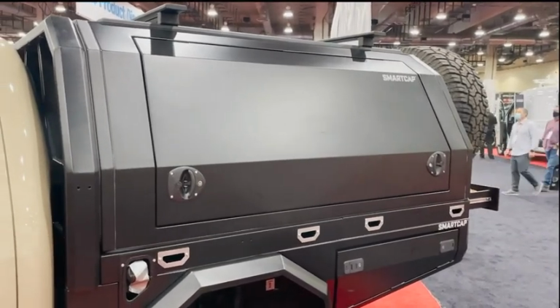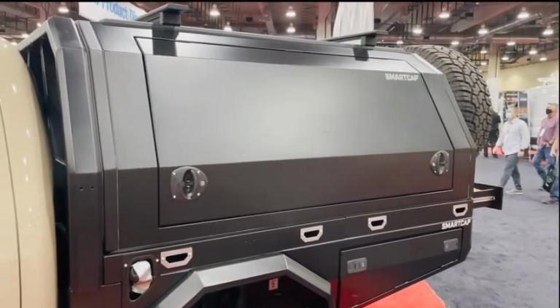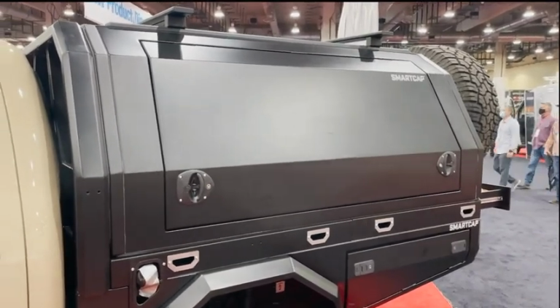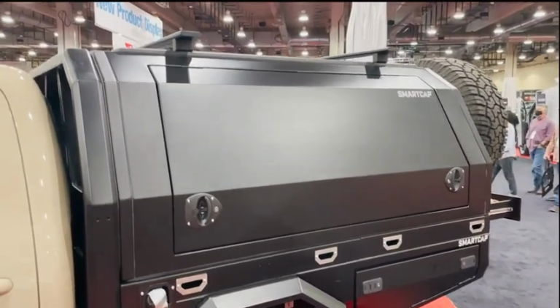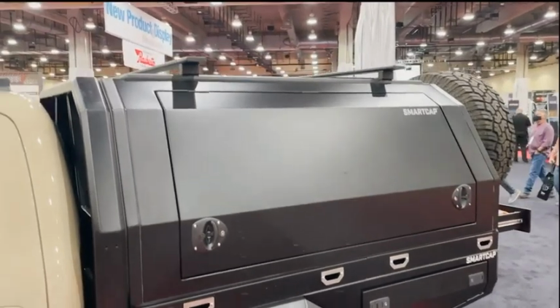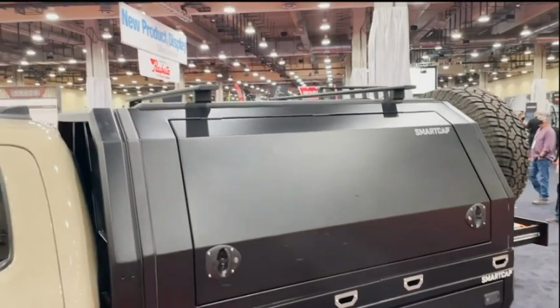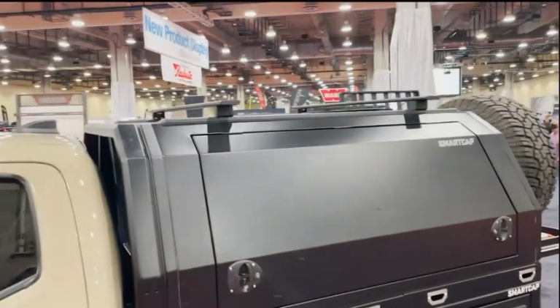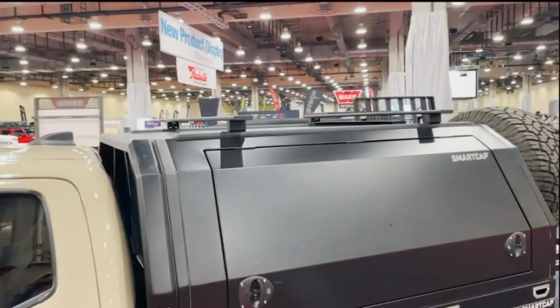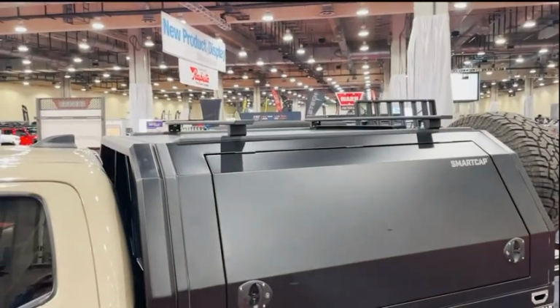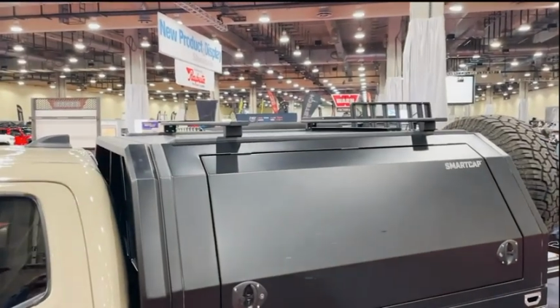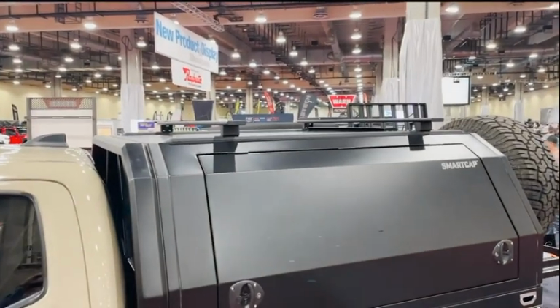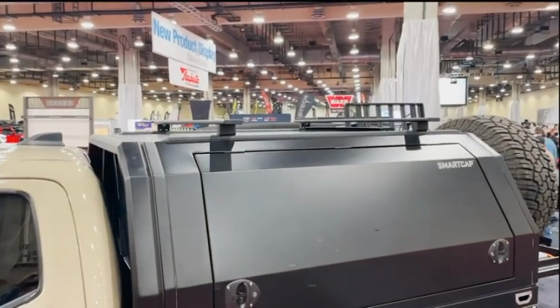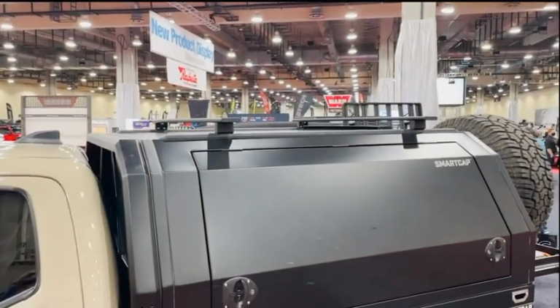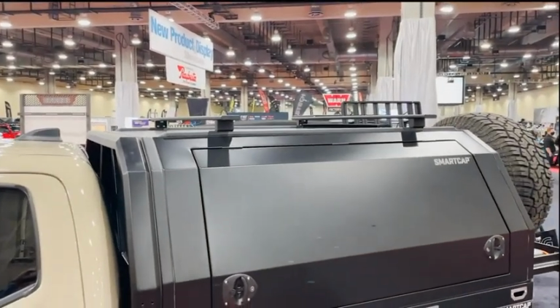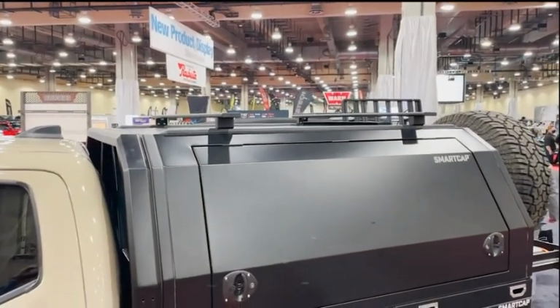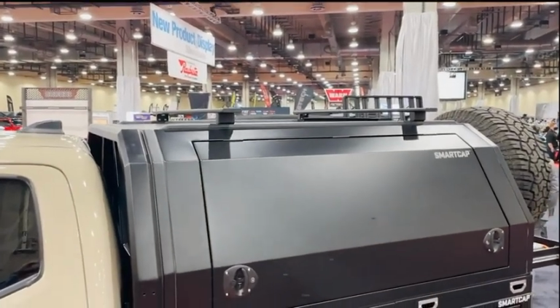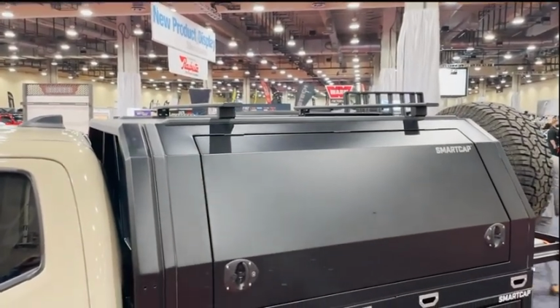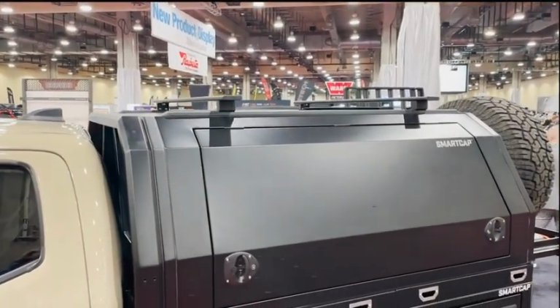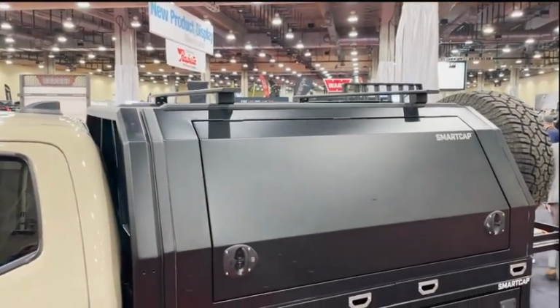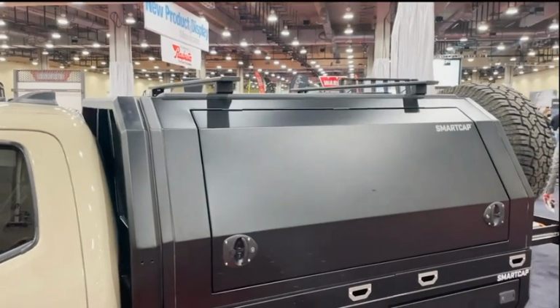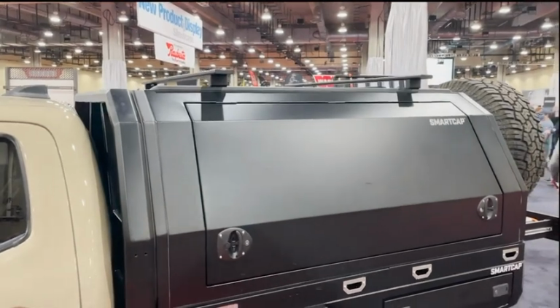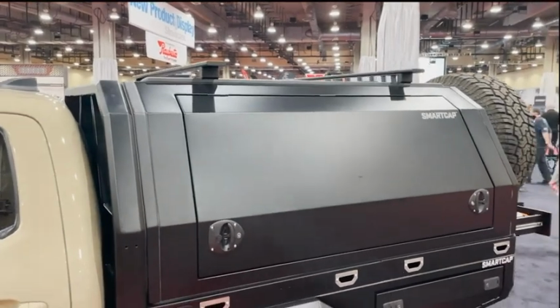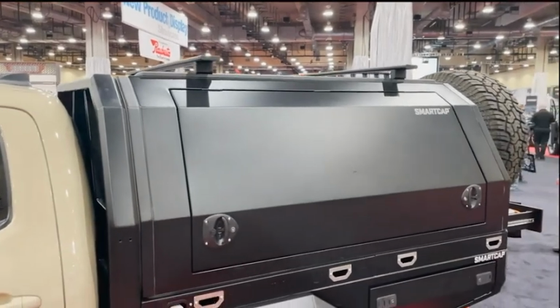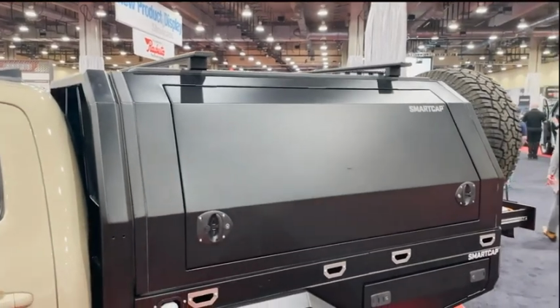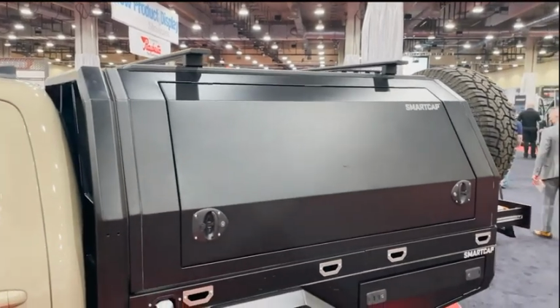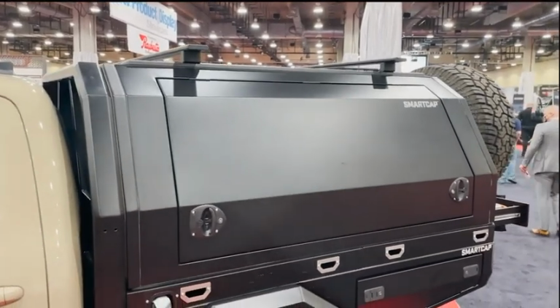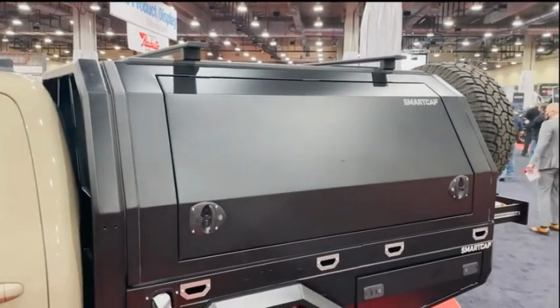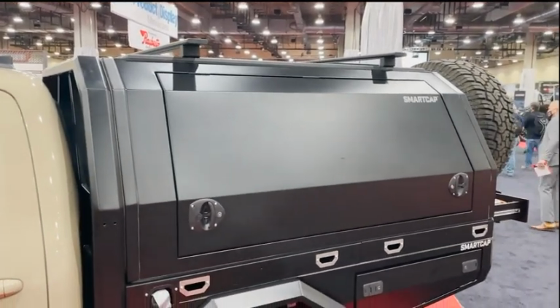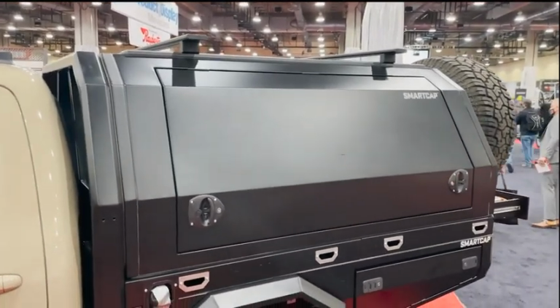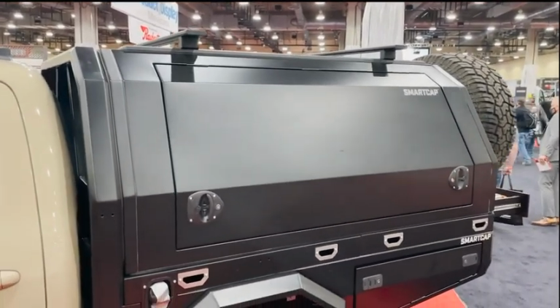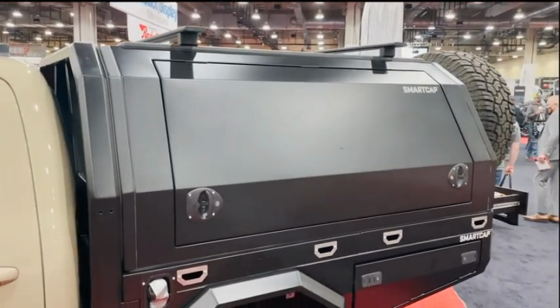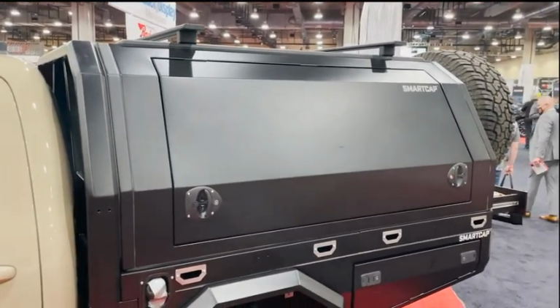On the roof you can have multiple options of racking system — you have a drop rack, load bars, platform rack, or a front Jackson rack. It also comes with an air vent on the Smart Cap XL, like all of our caps do.